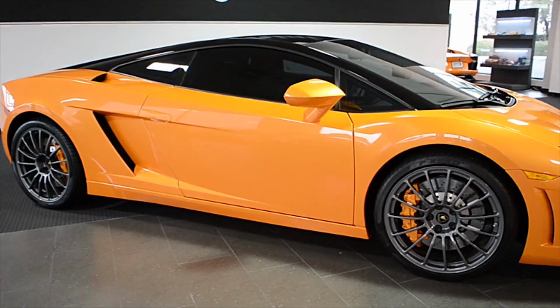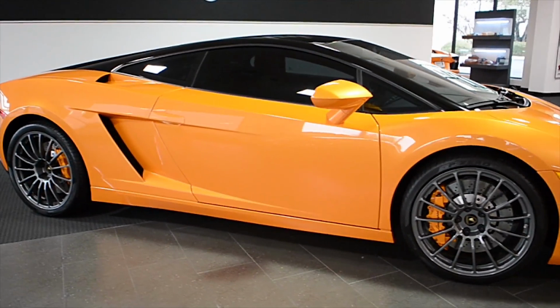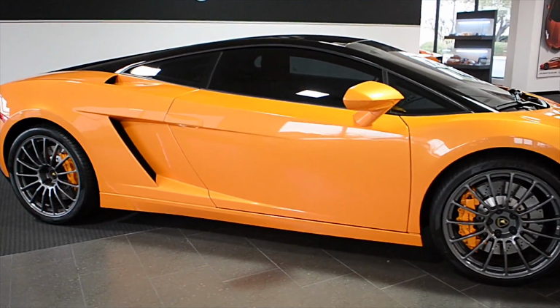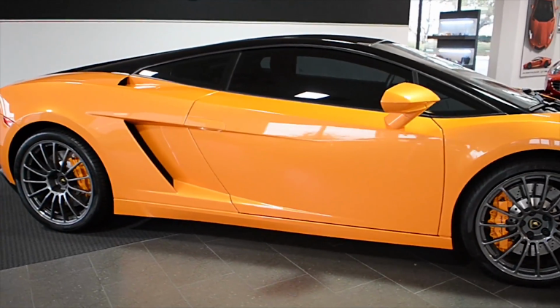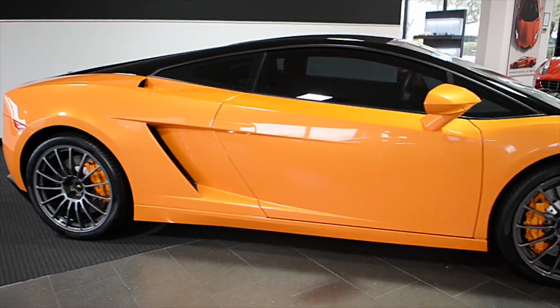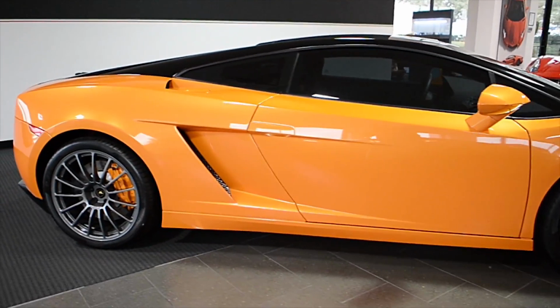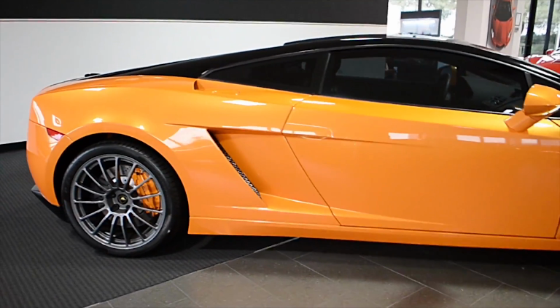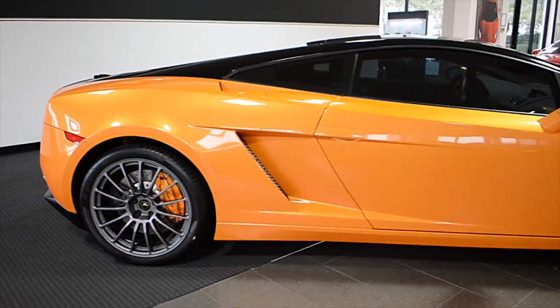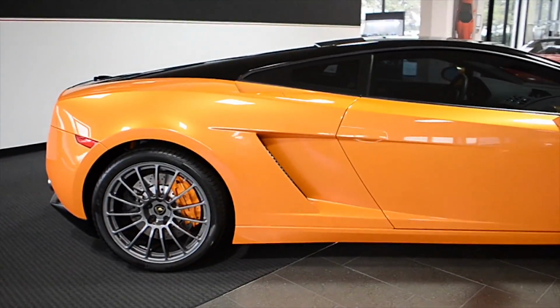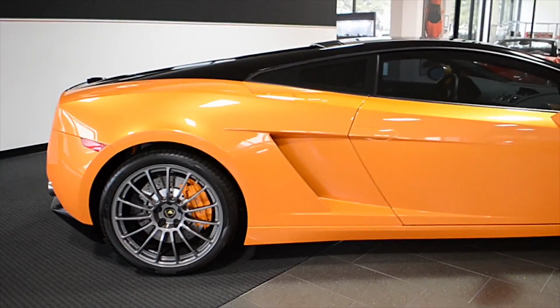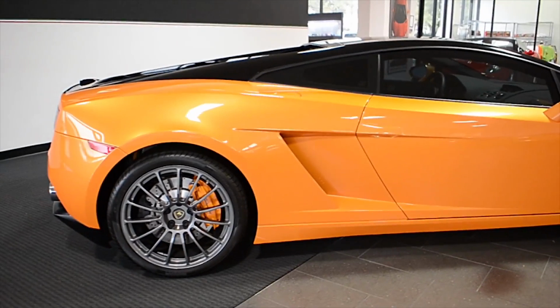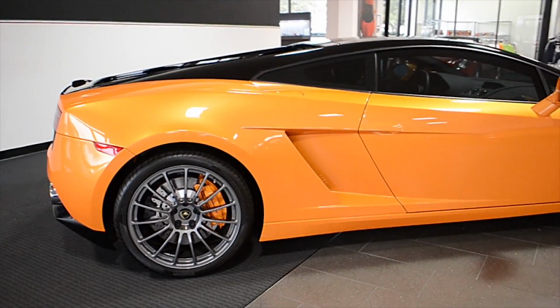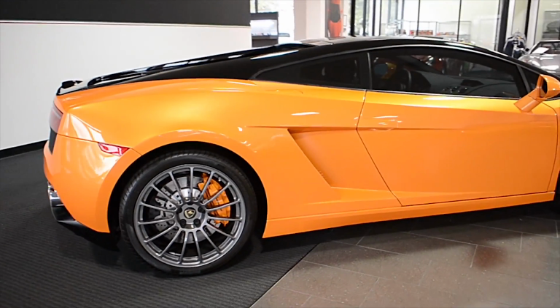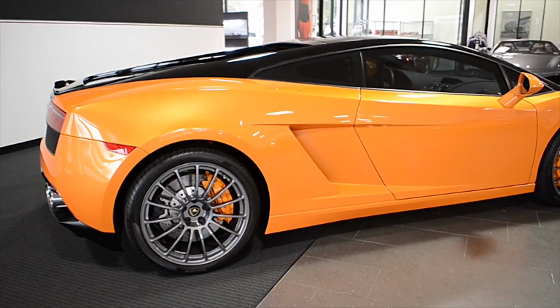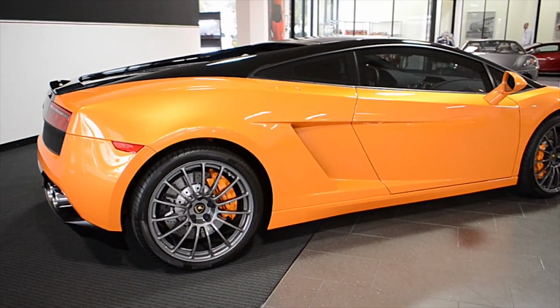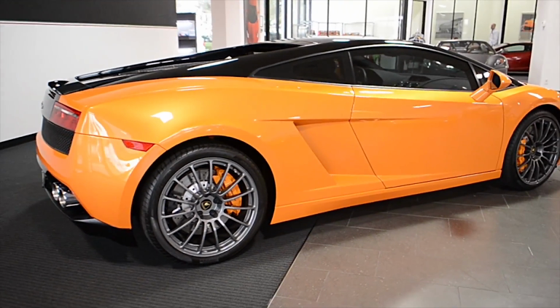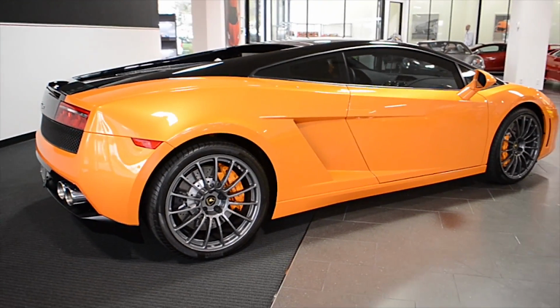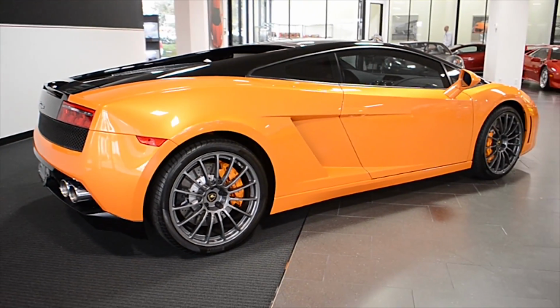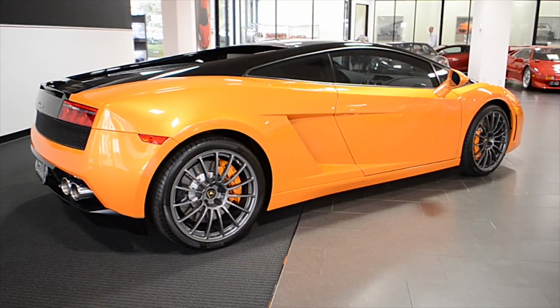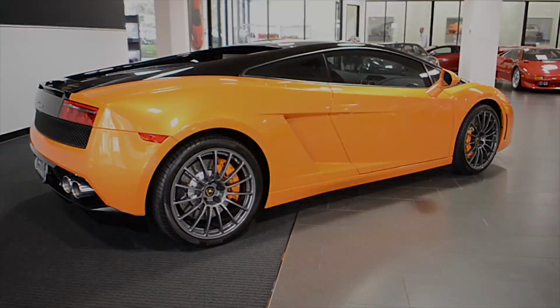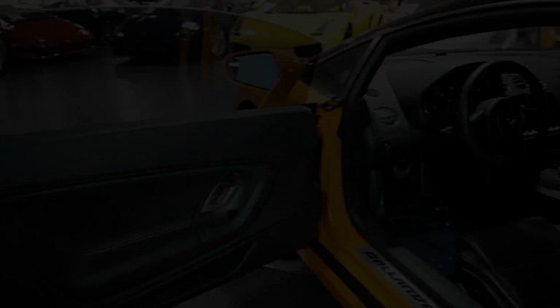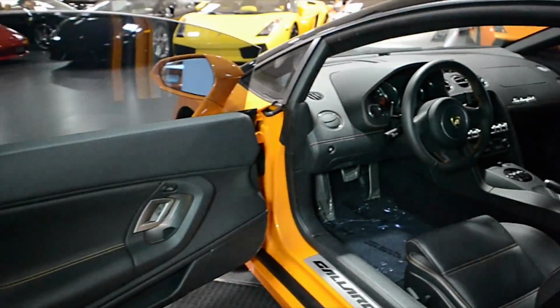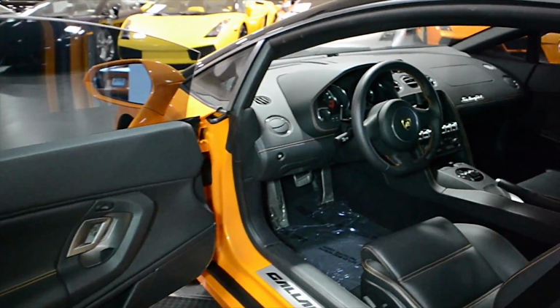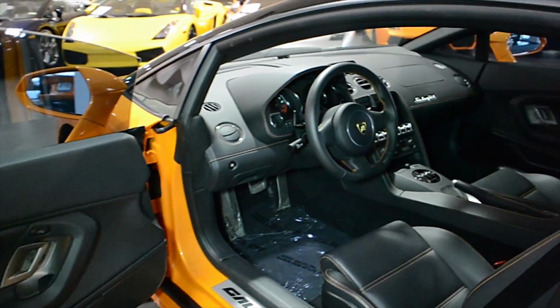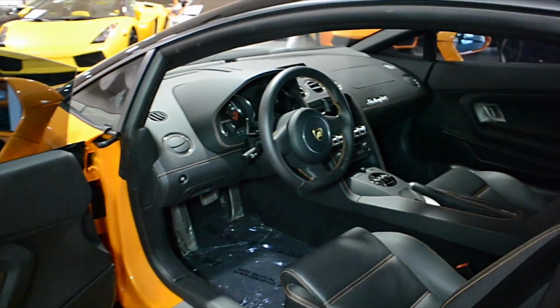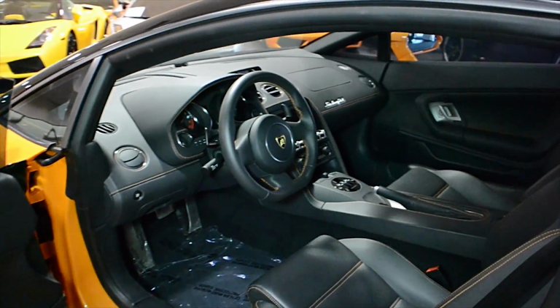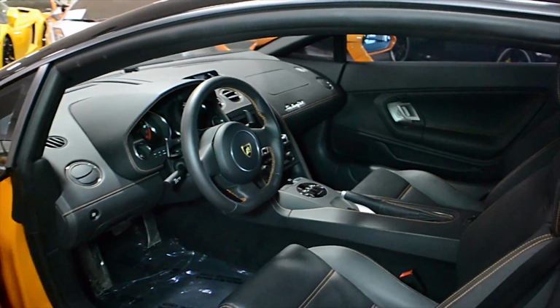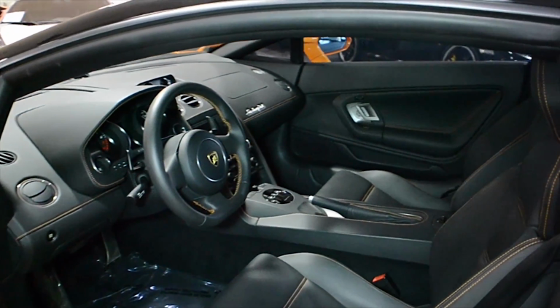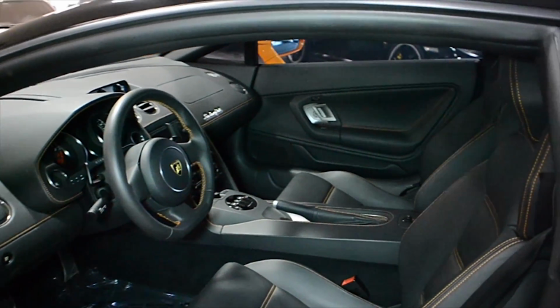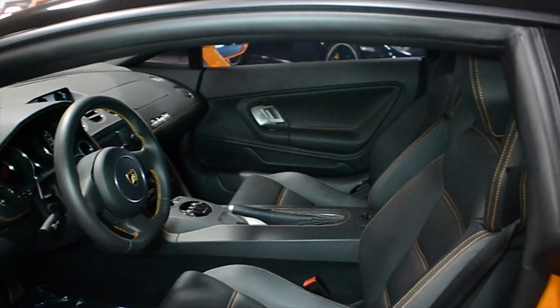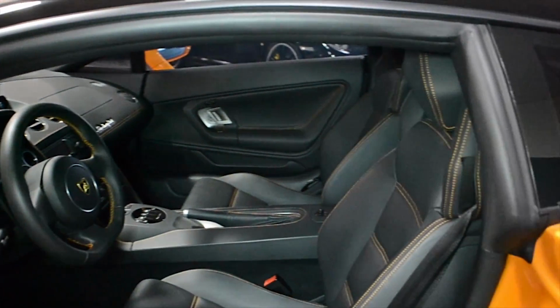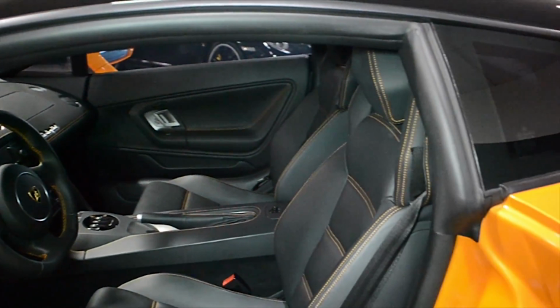Lamborghini Dallas proudly presents a 2012 Lamborghini Gallardo LP550-2 Bicolore, equipped with a 5.2L, 550hp V10 engine and a 6-speed E-Gear transmission.